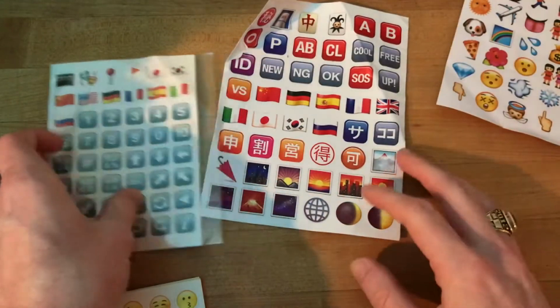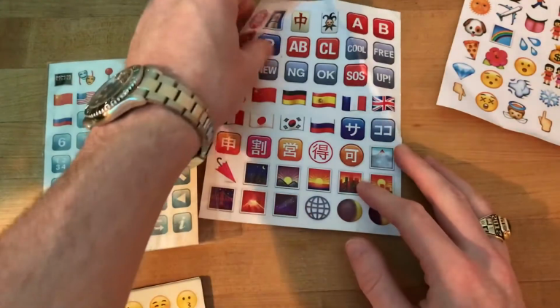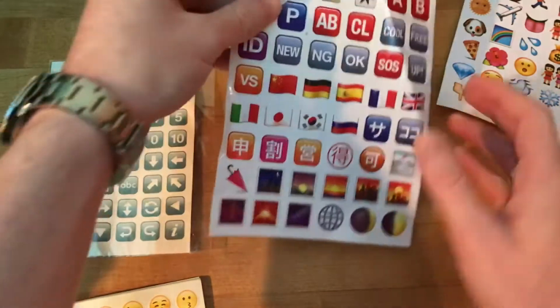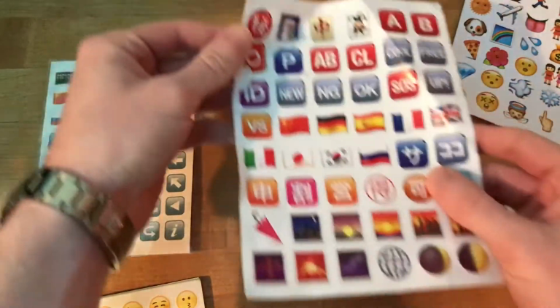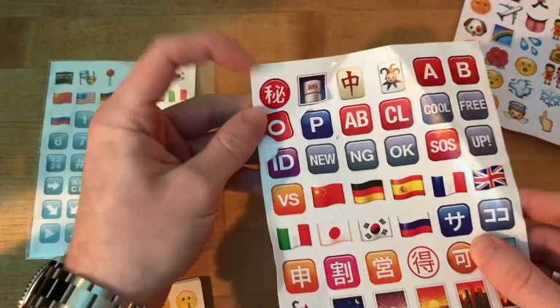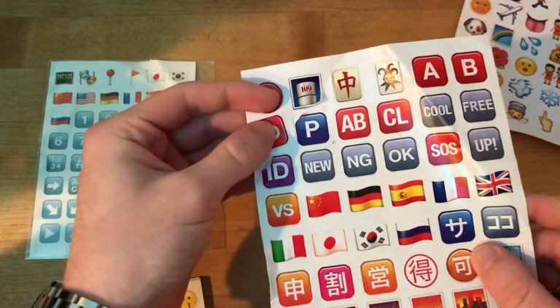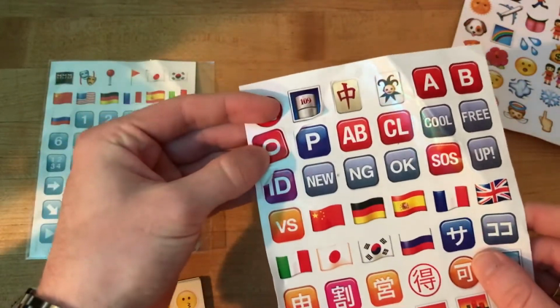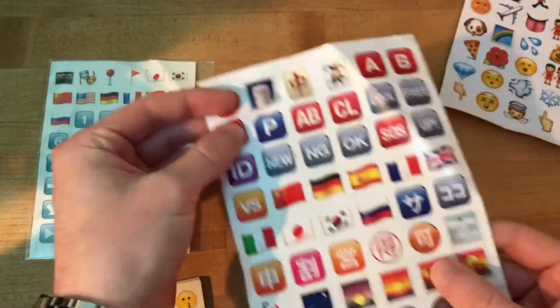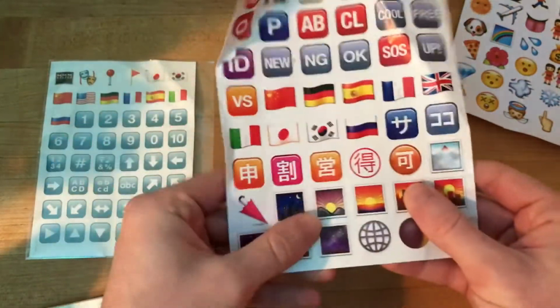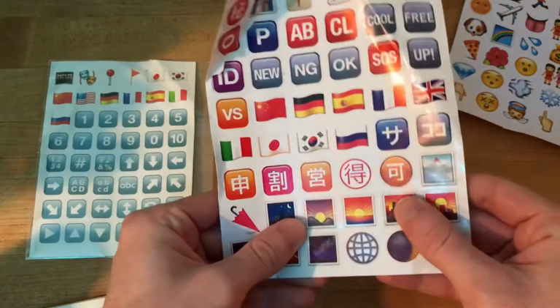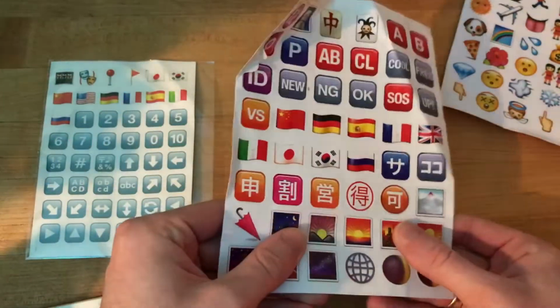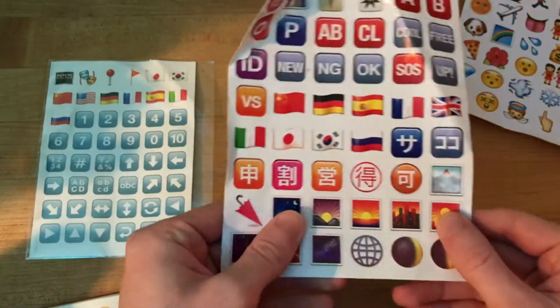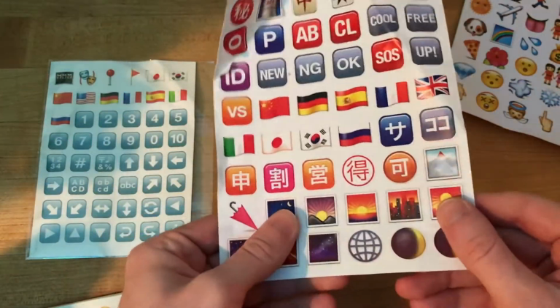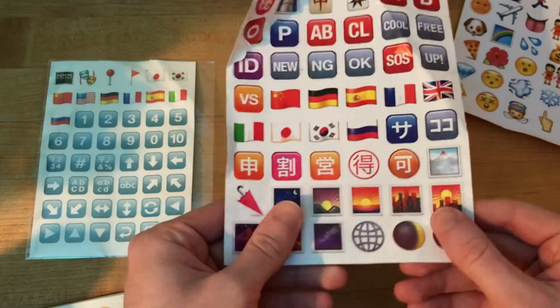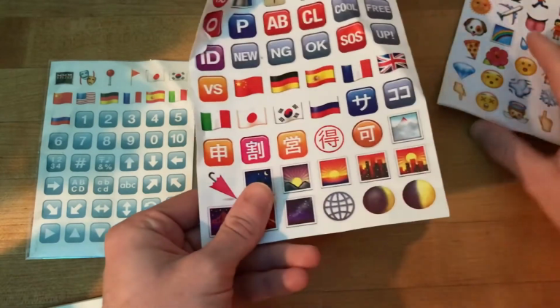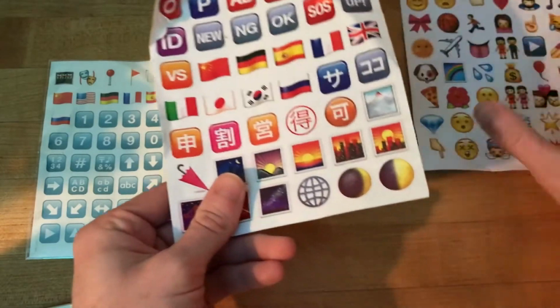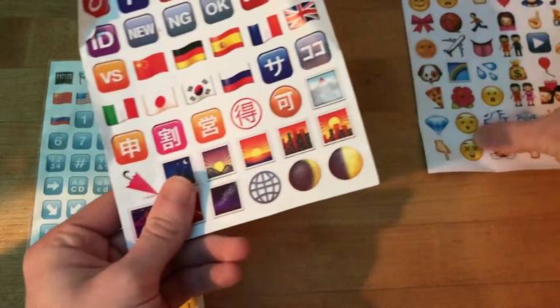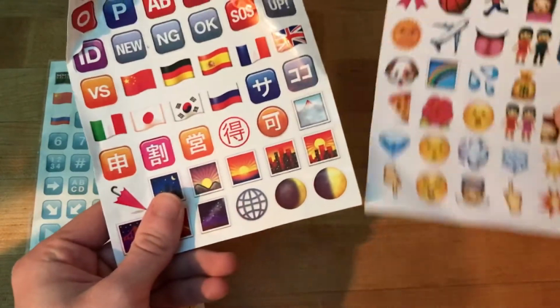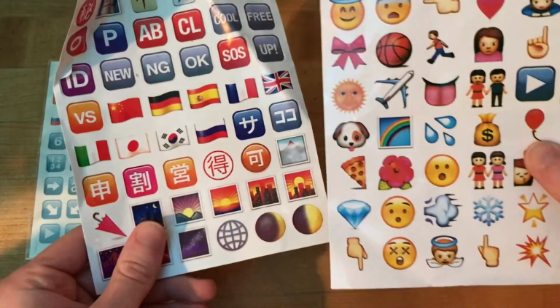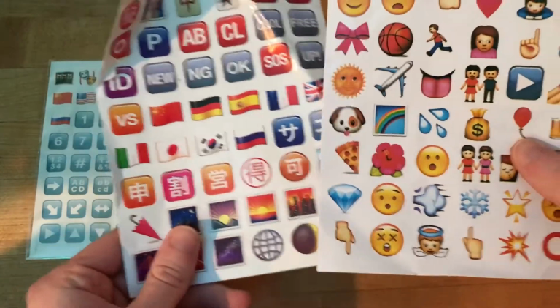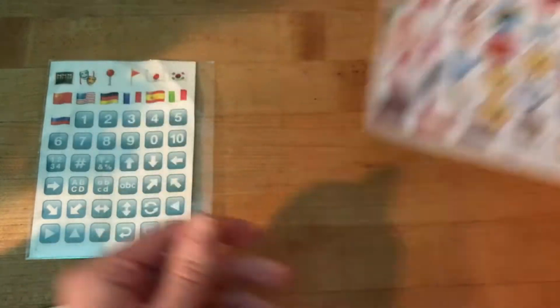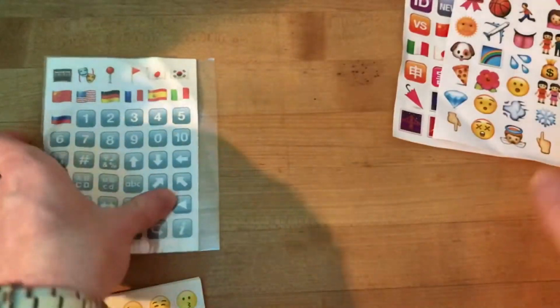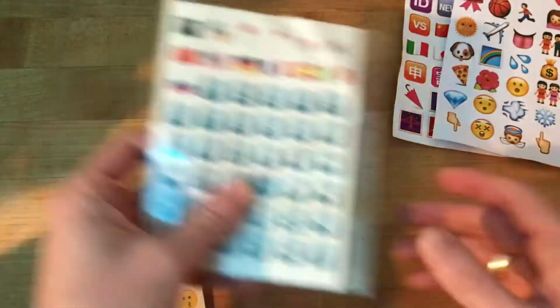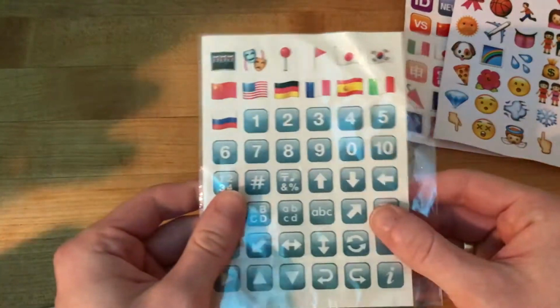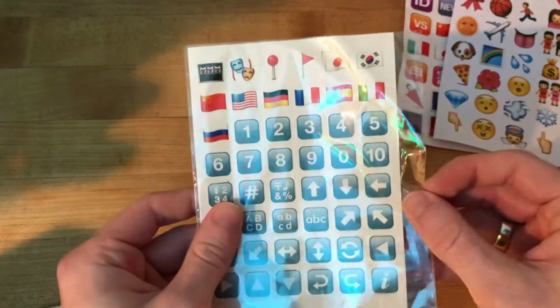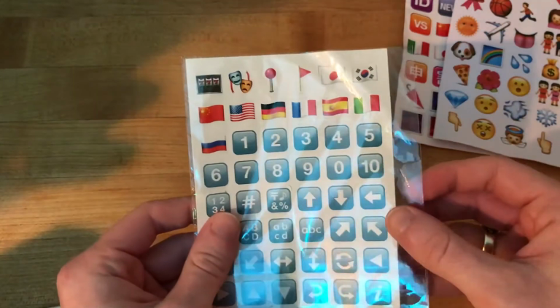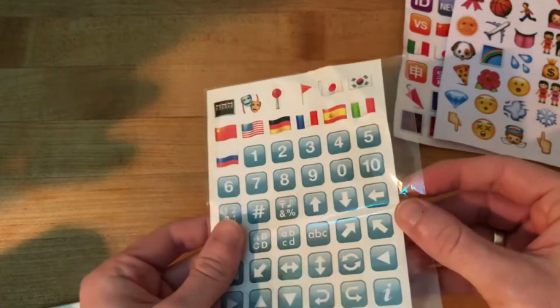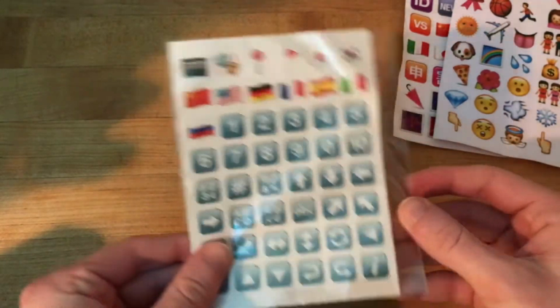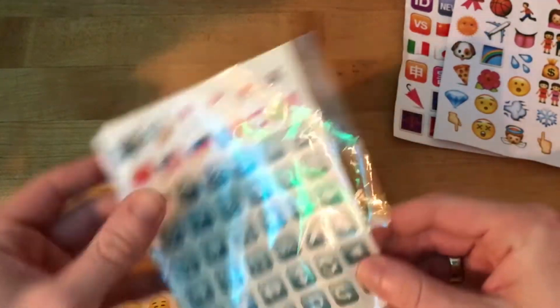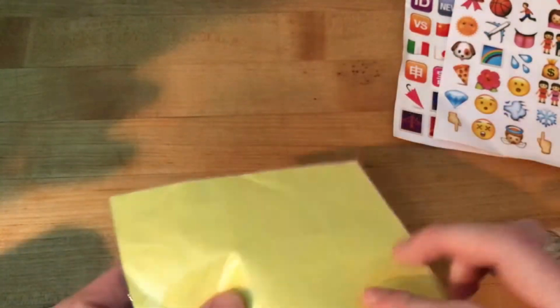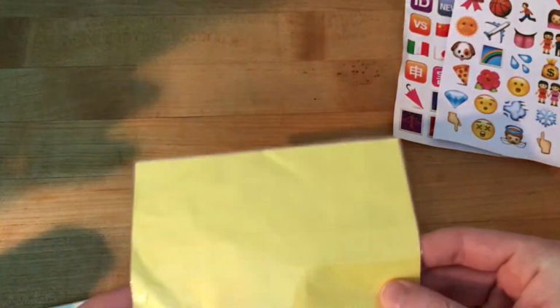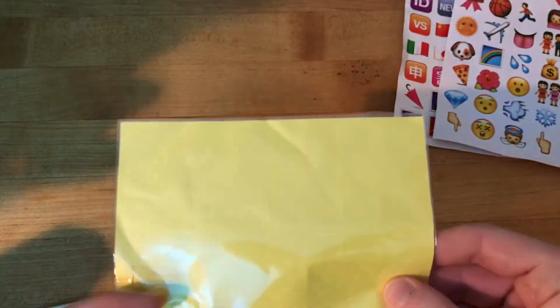And then this one got a little bent, and you can see they're starting to come off. Quality not quite as good, but still decent. These two were not the best quality. And then this one just came in the mail today — I just got it and I haven't even taken it out of here yet.